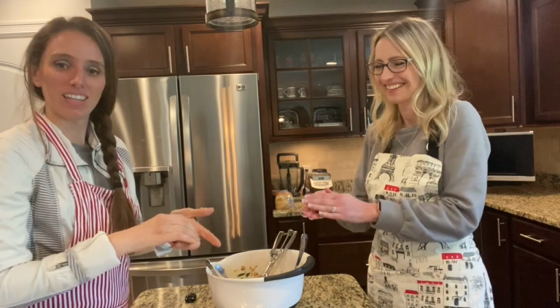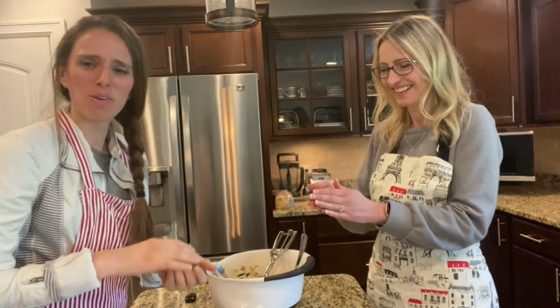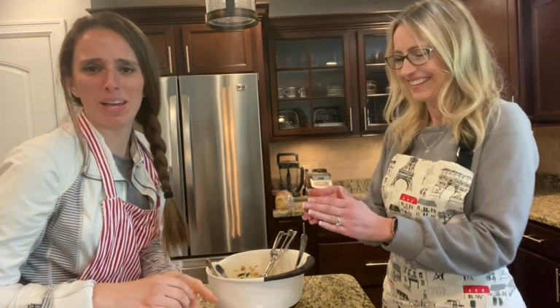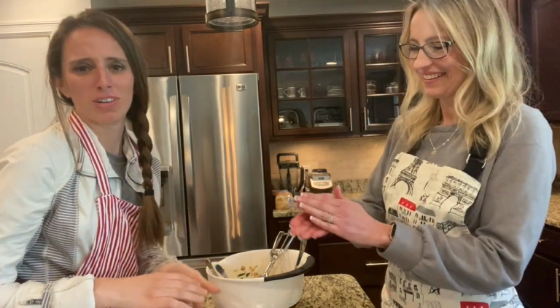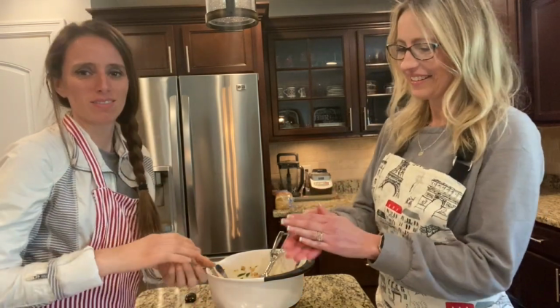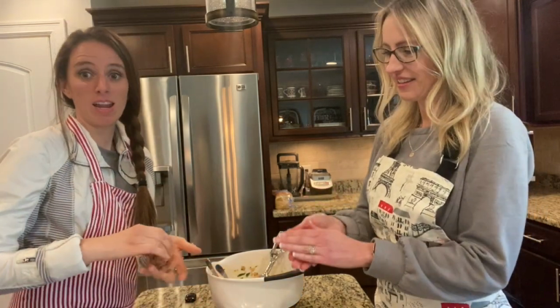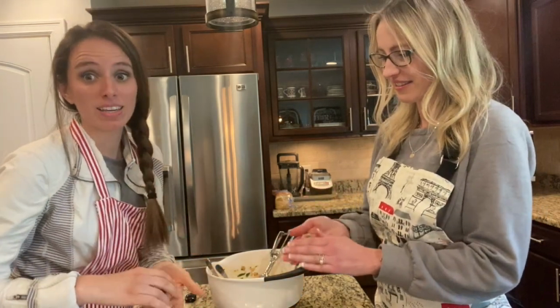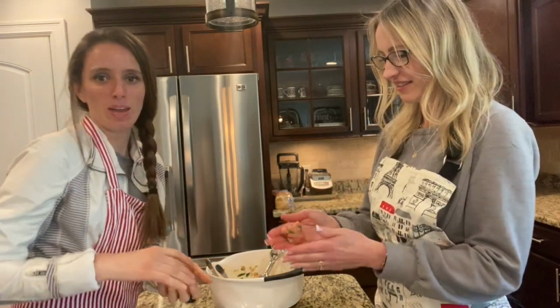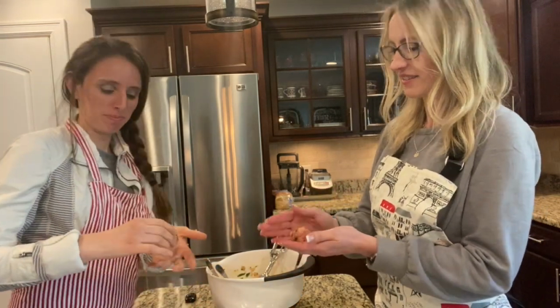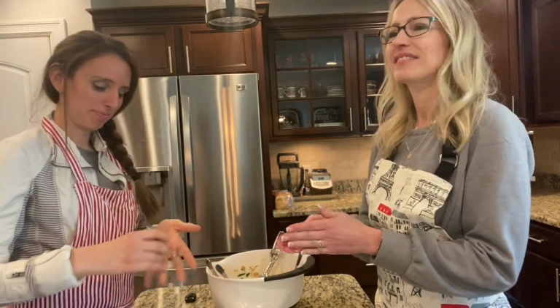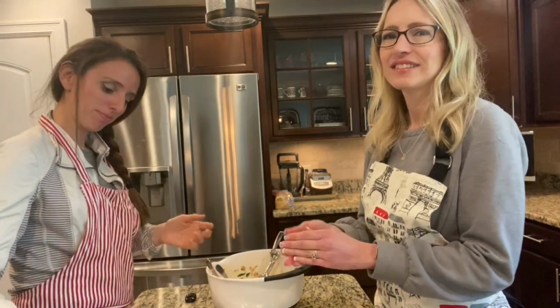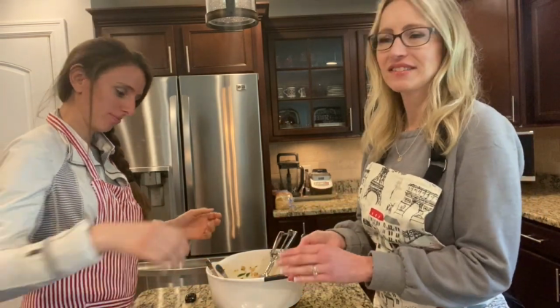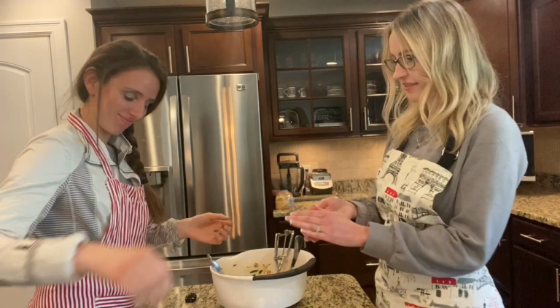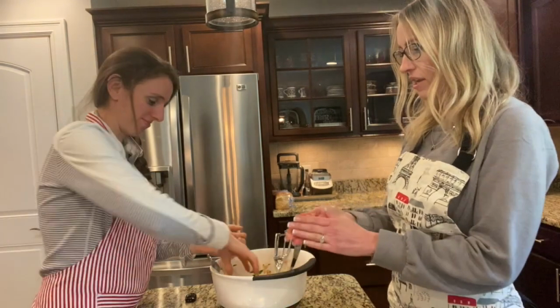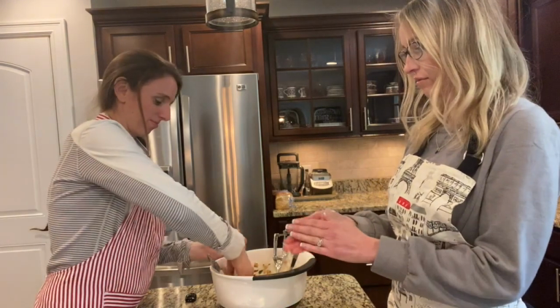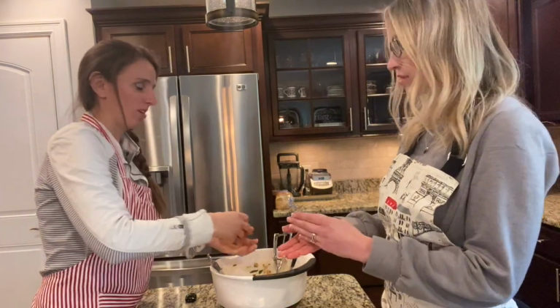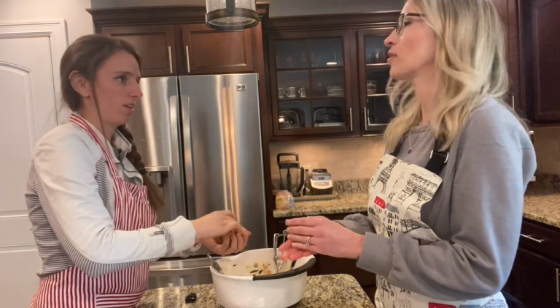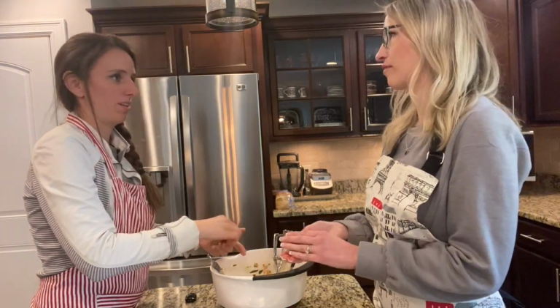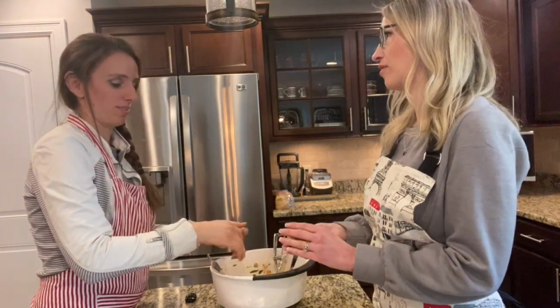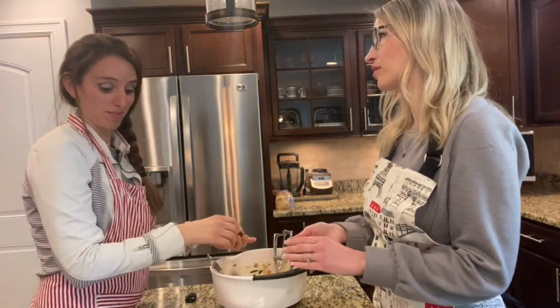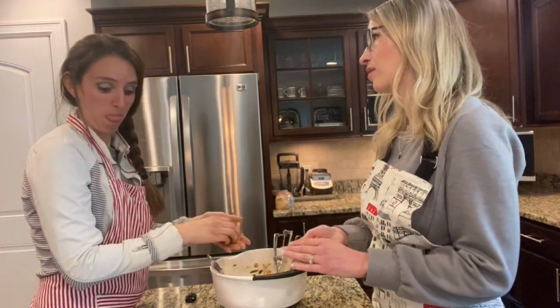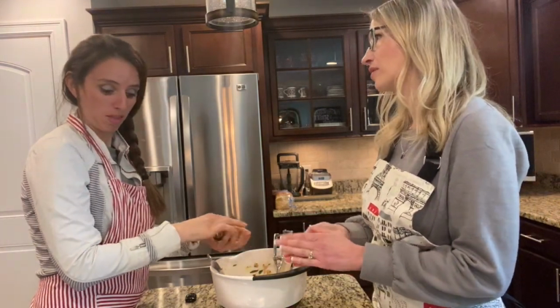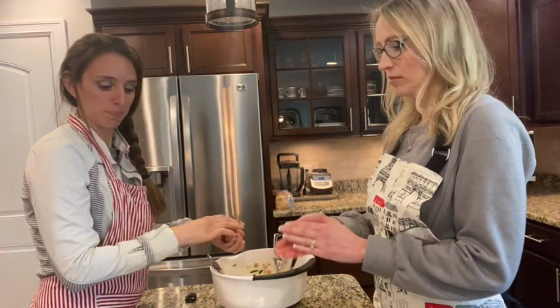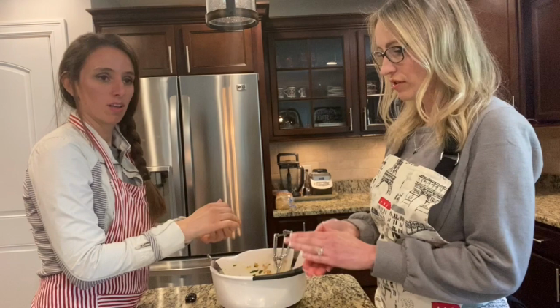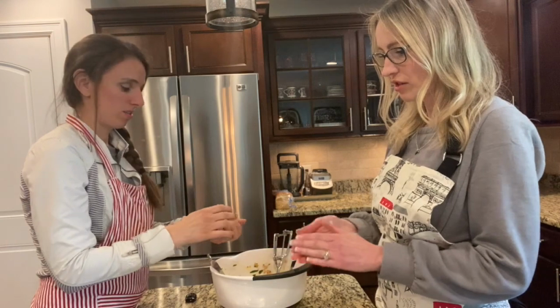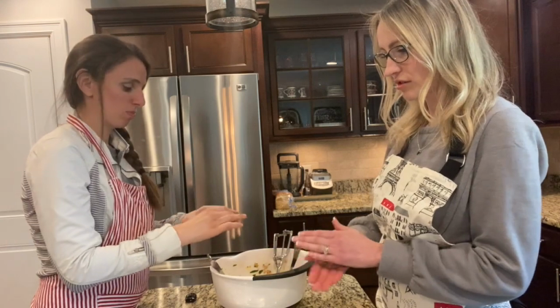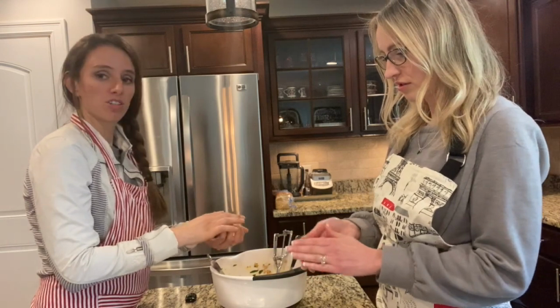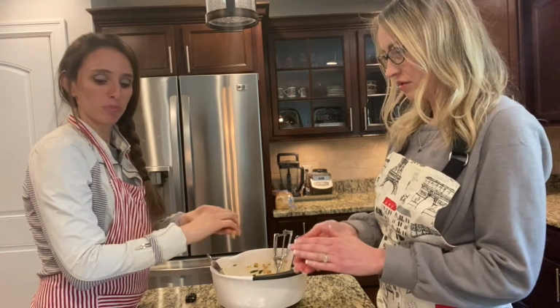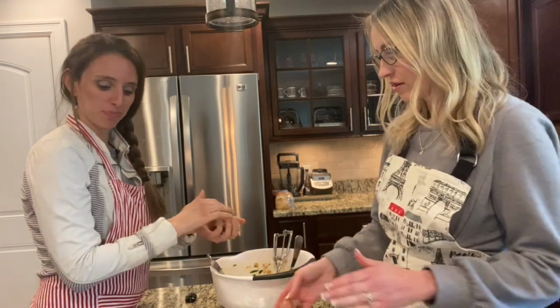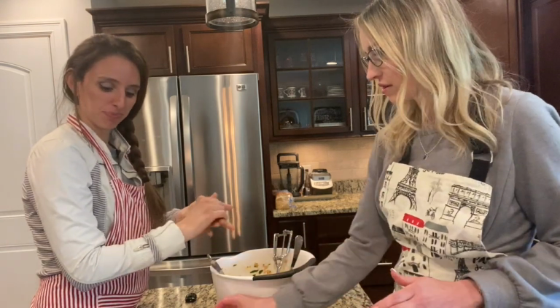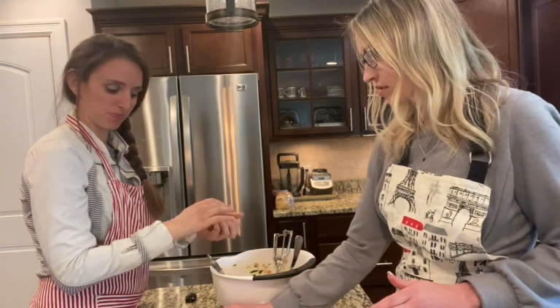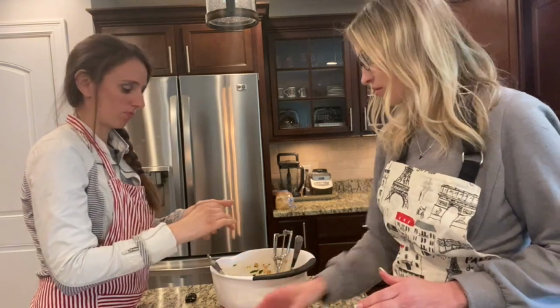It's more fun baking with friends — and in my case, family. It's way more colorful than regular meatballs because of the spinach and the fresh parsley. Parsley's good.